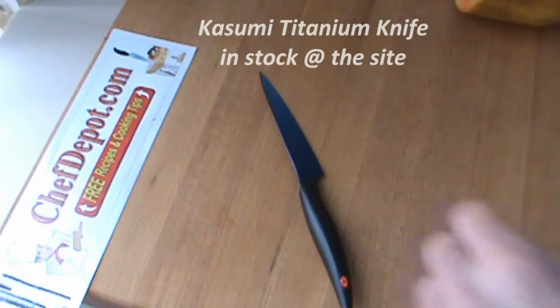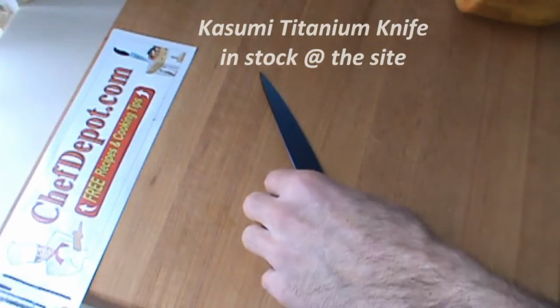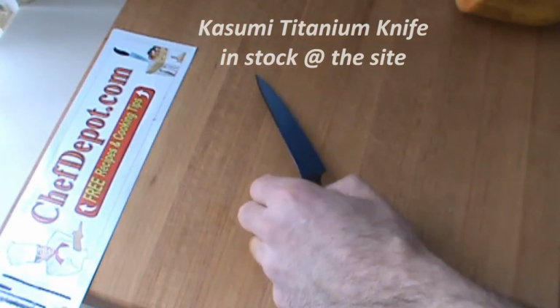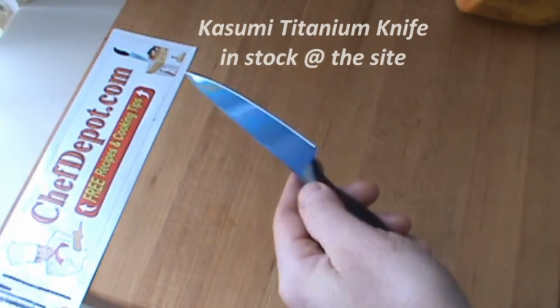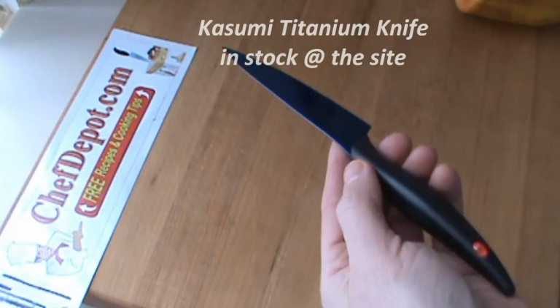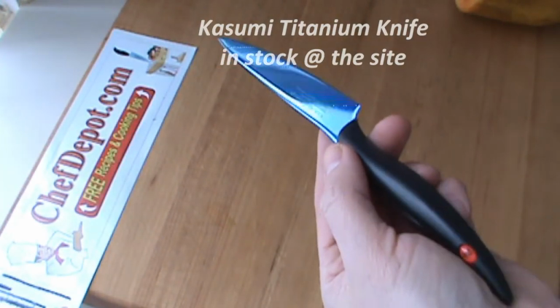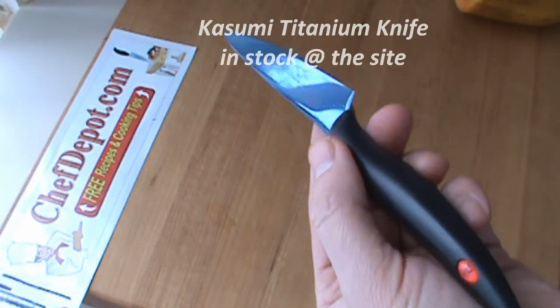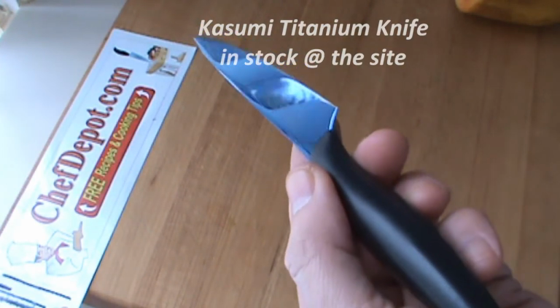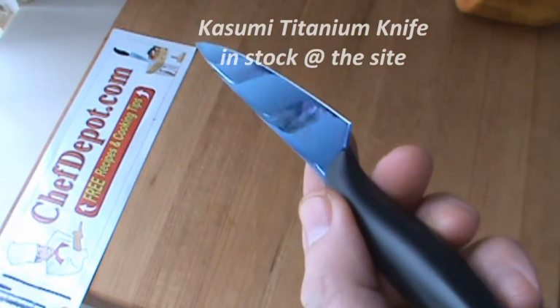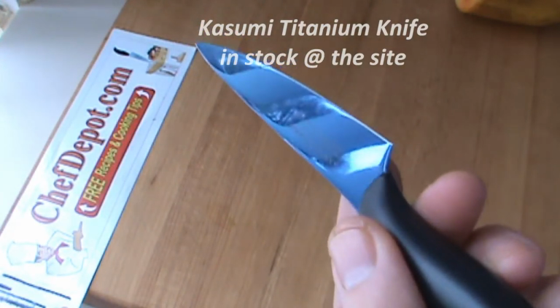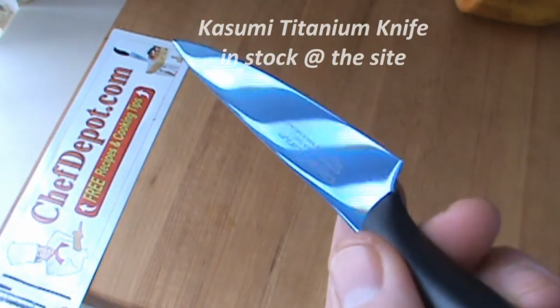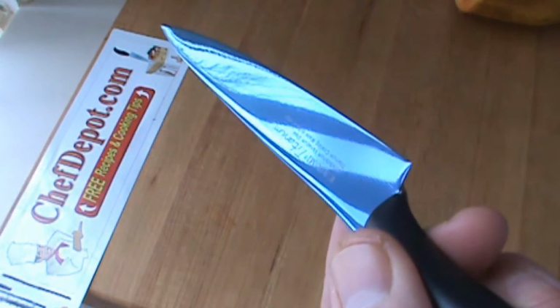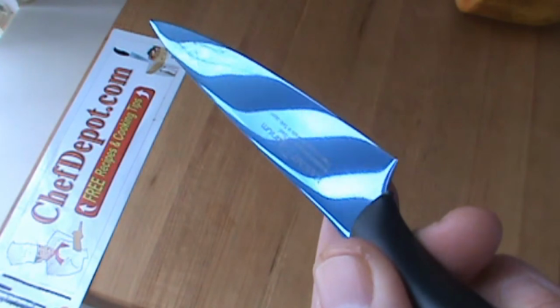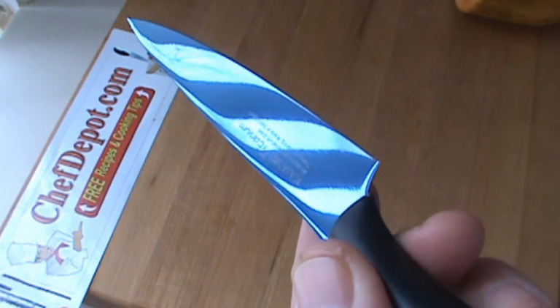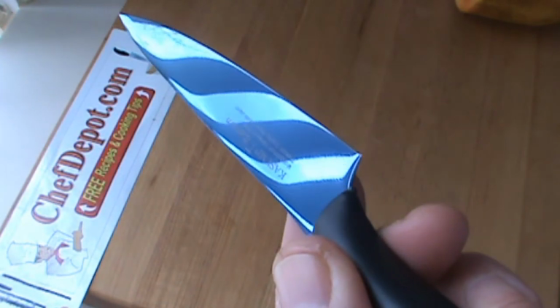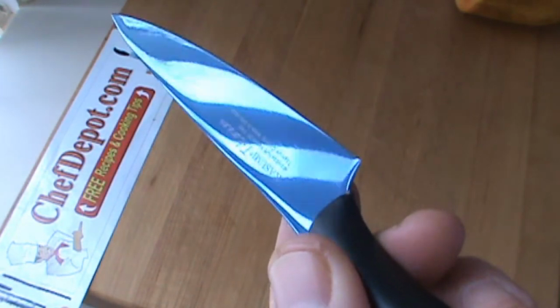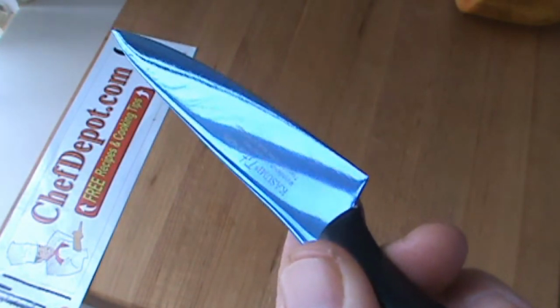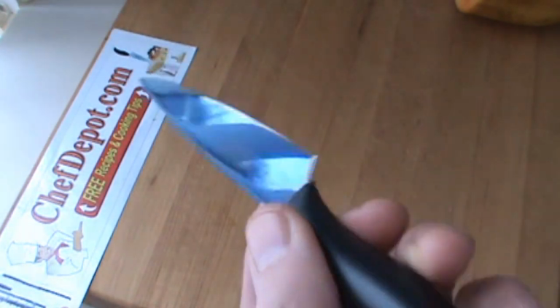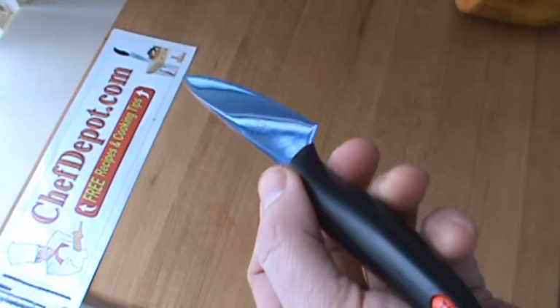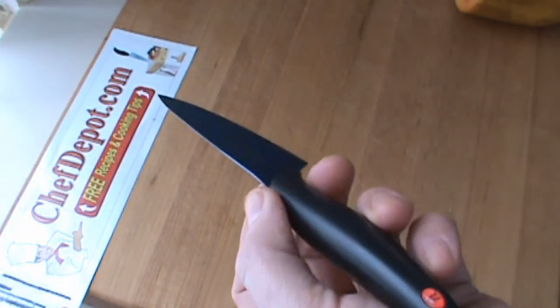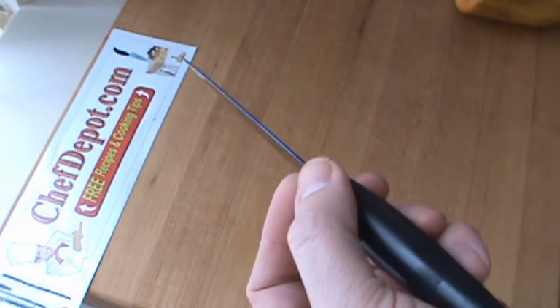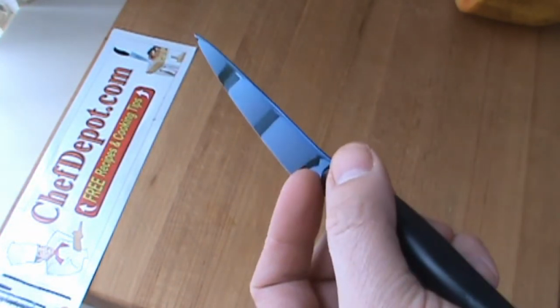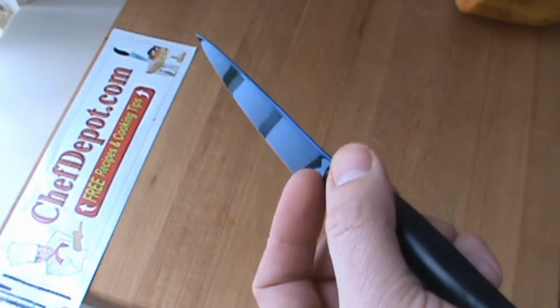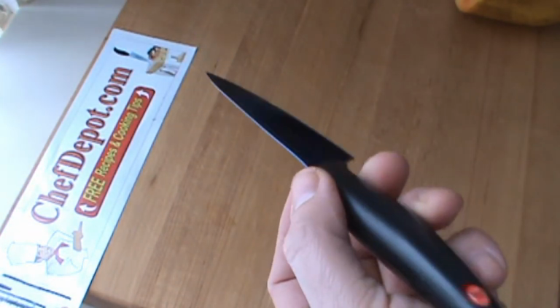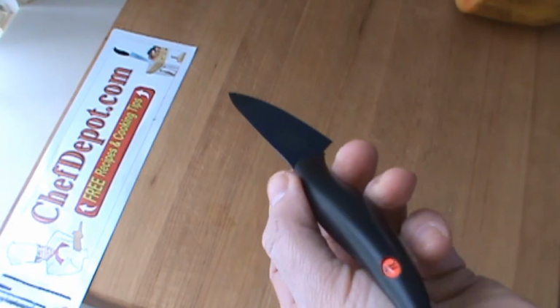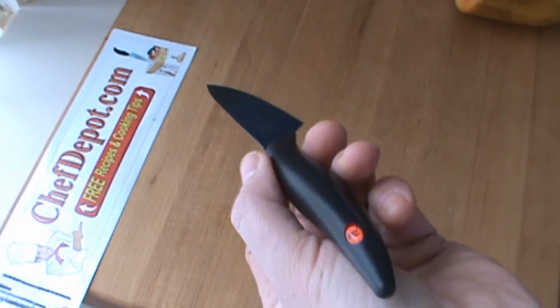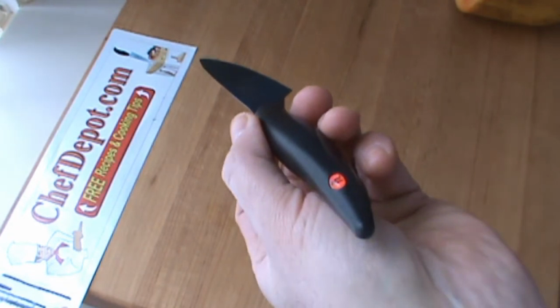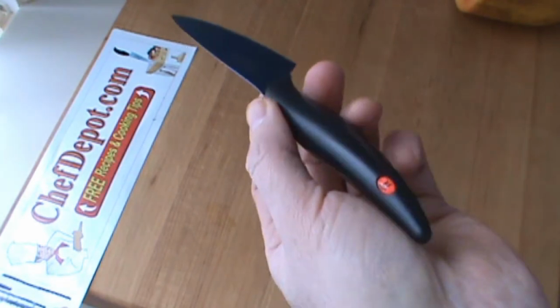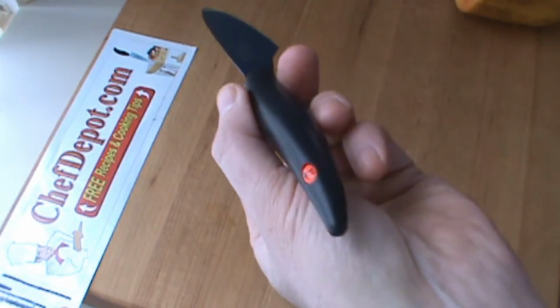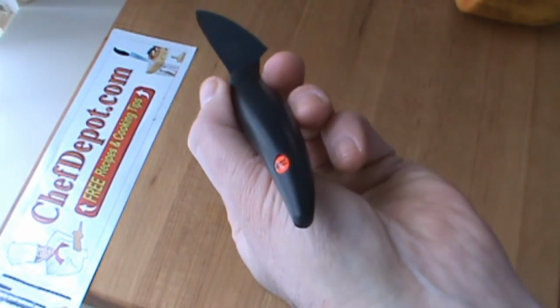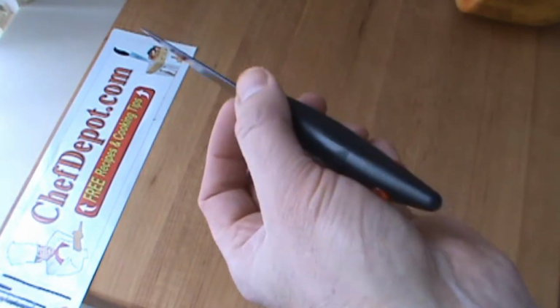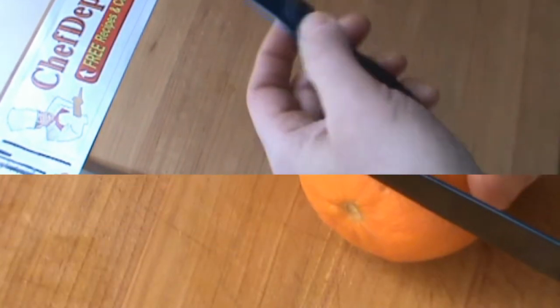I'm testing out this really cool Kasumi Titanium knife. It's titanium, made in Sakai City, Japan. It's got a cool blue blade and an ergonomical handle — neat shape.